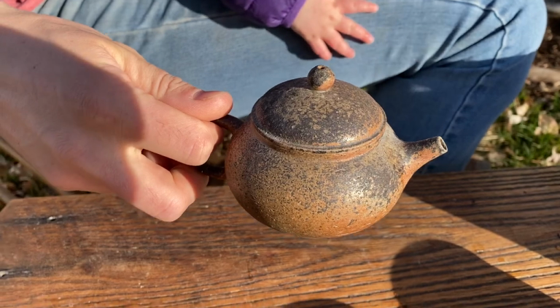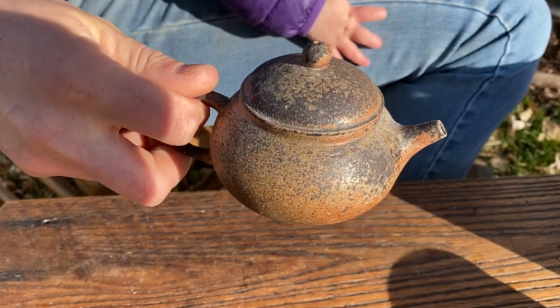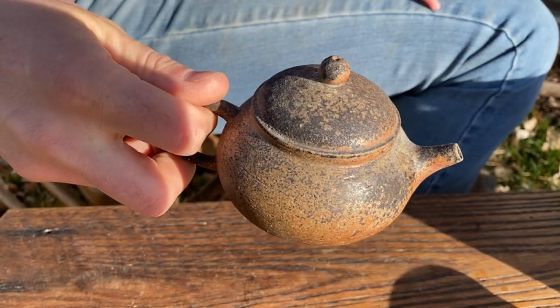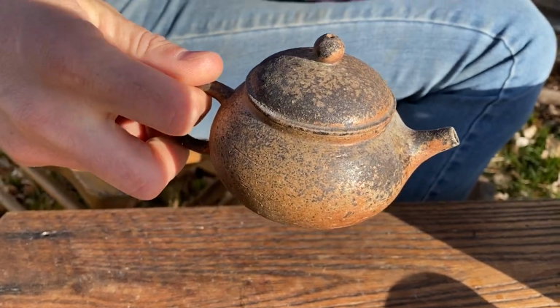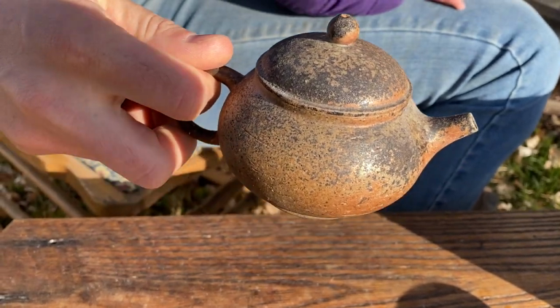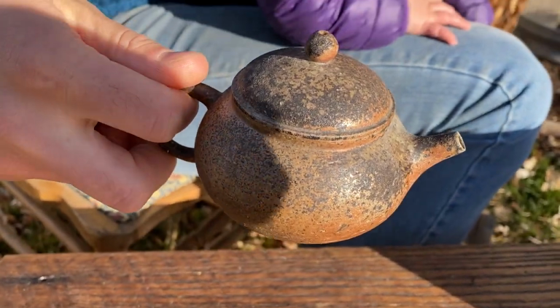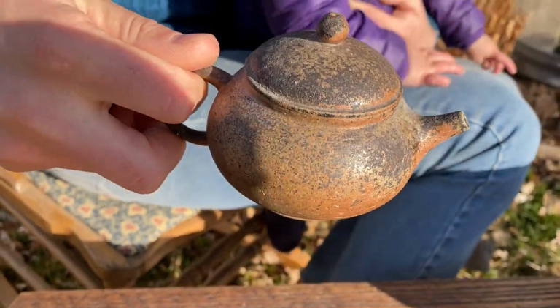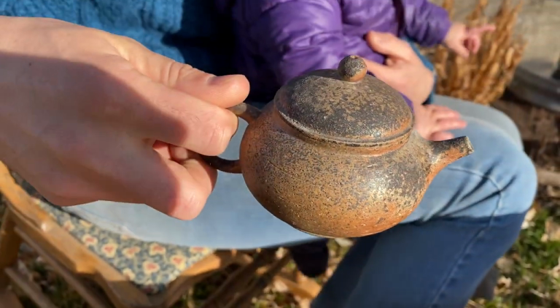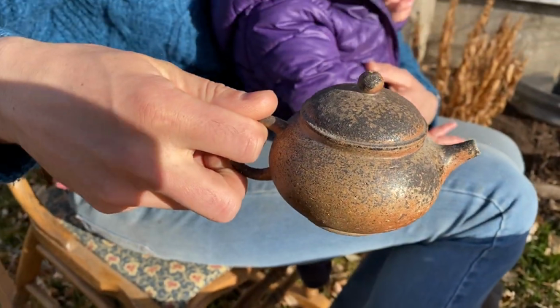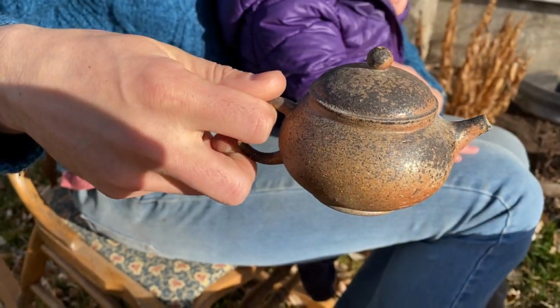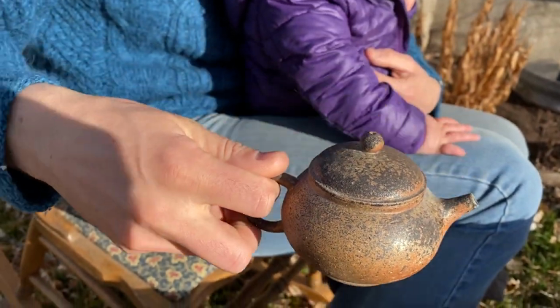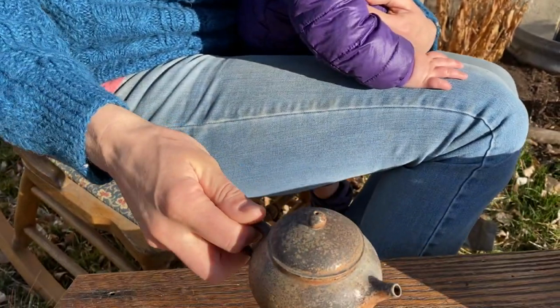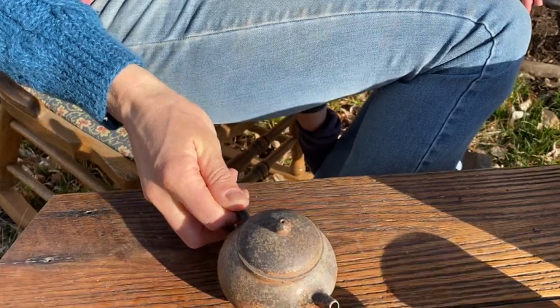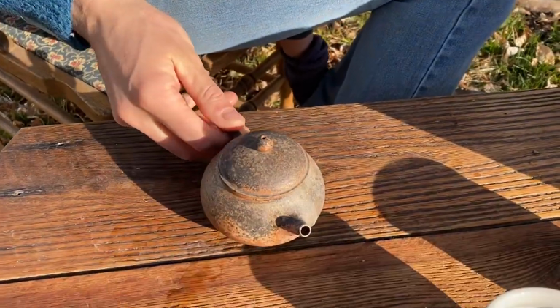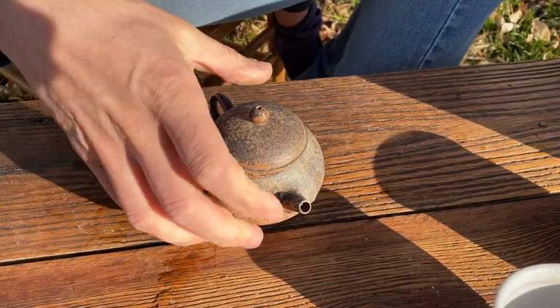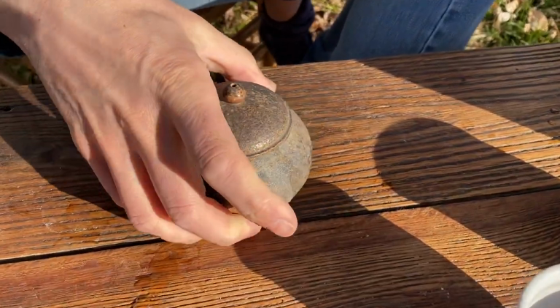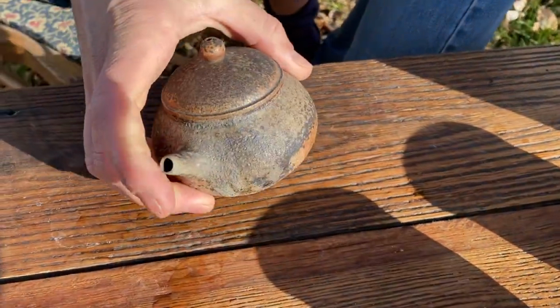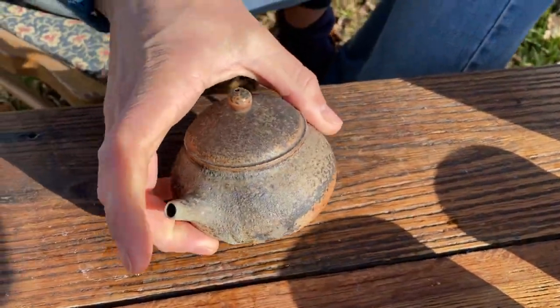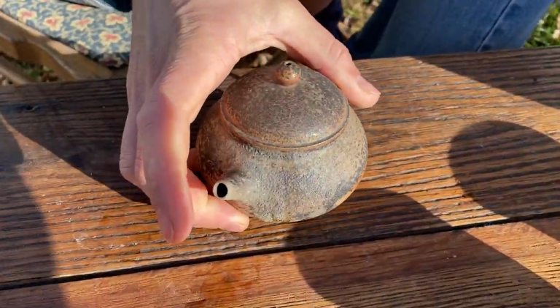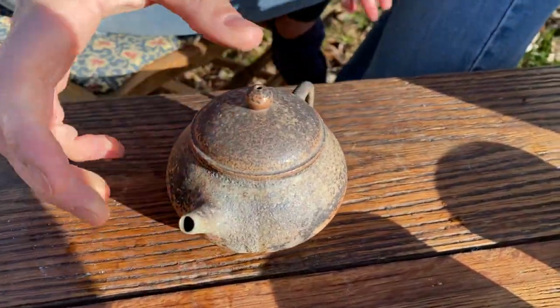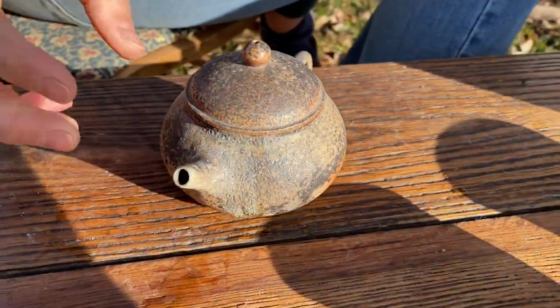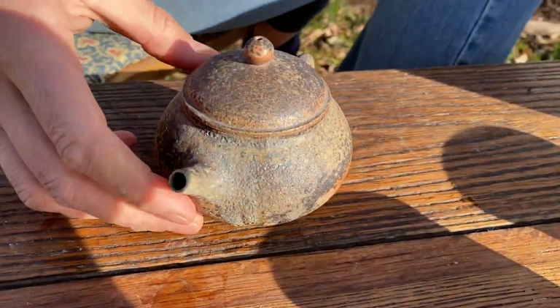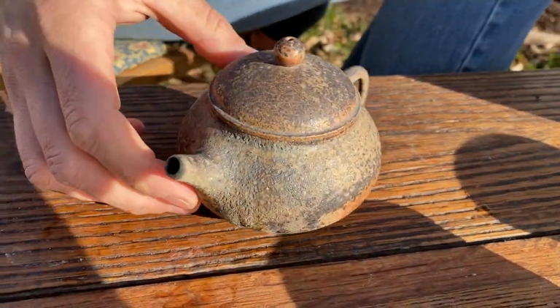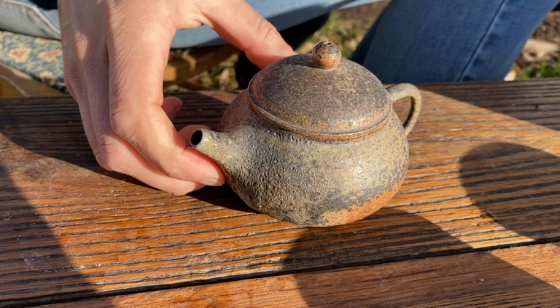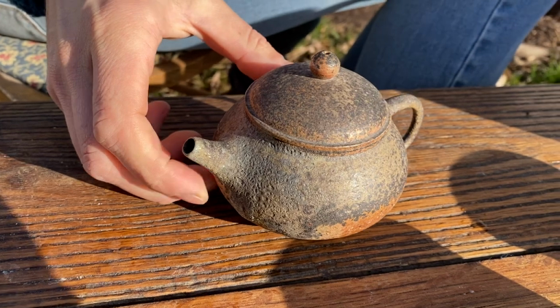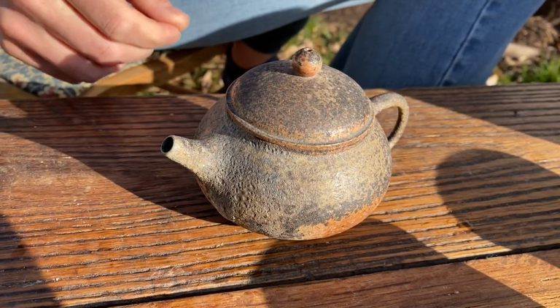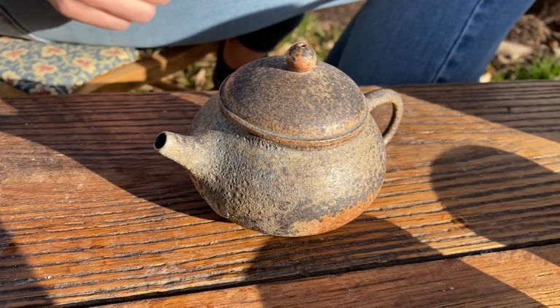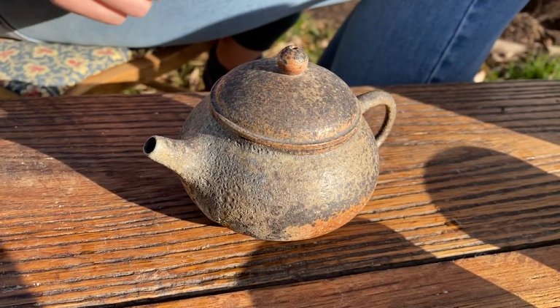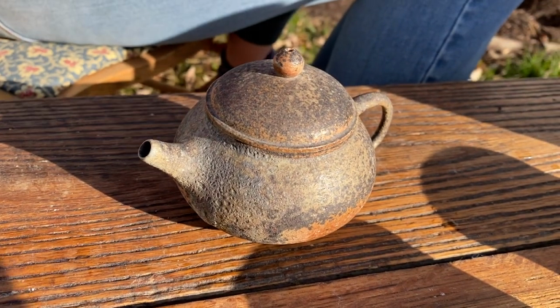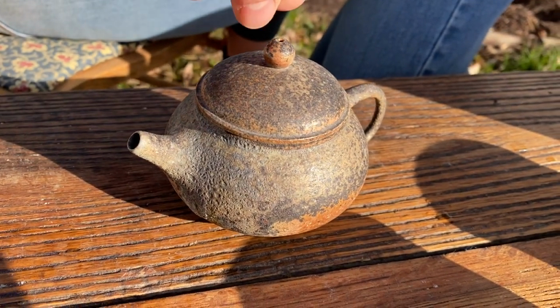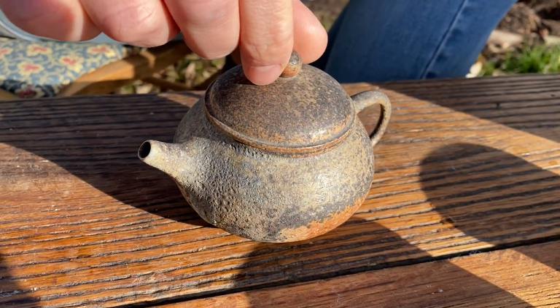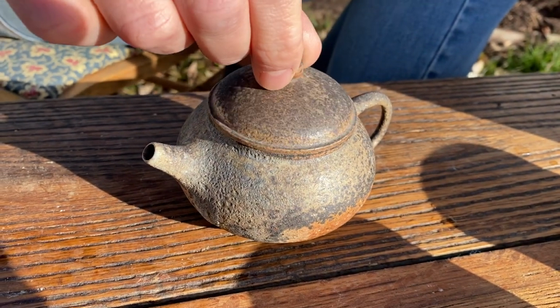So here we have Cooper Jepson's teapot. This is a real beauty, wood fired with charcoal. Lovely surface. Cooper makes a lot of teaware — he's a very good maker.